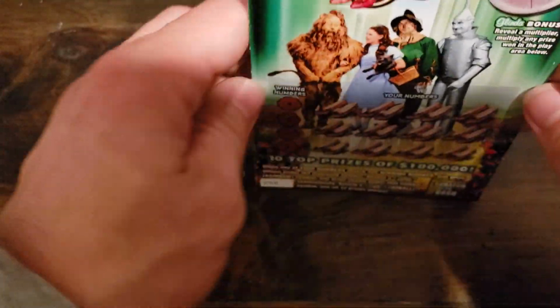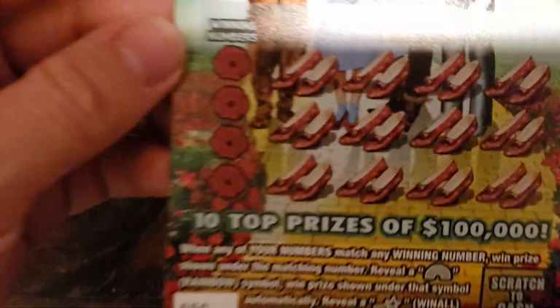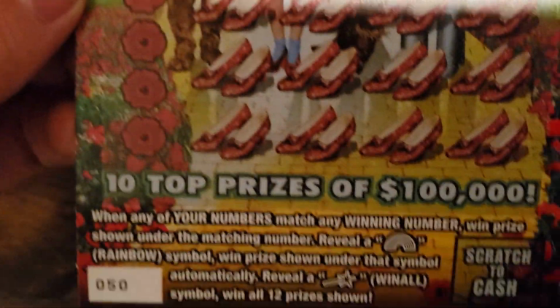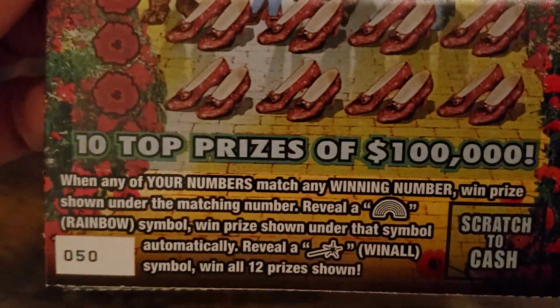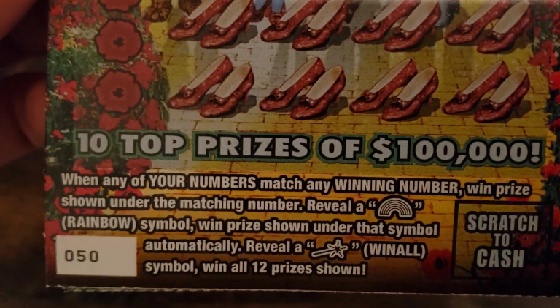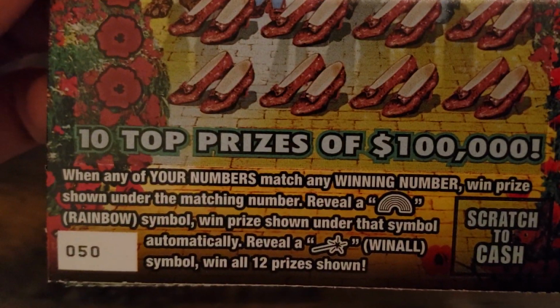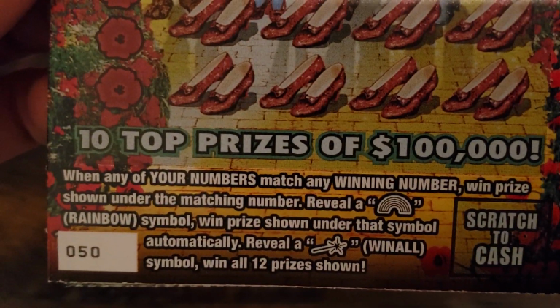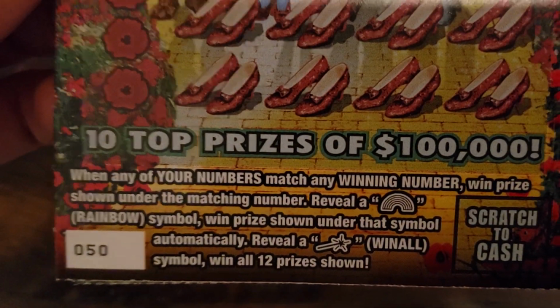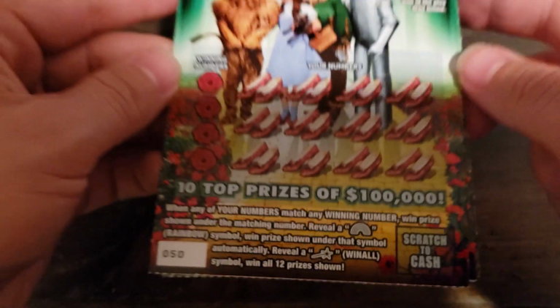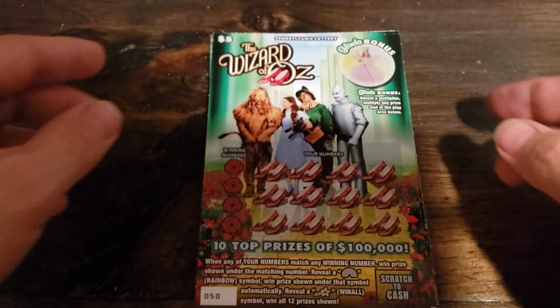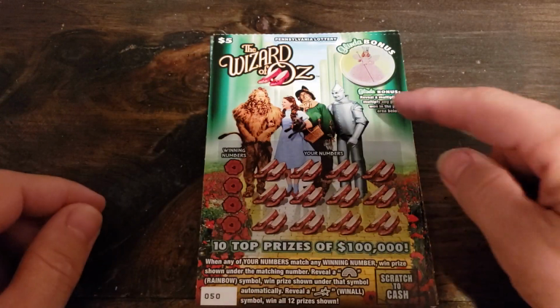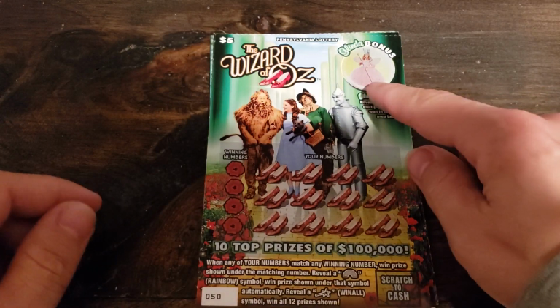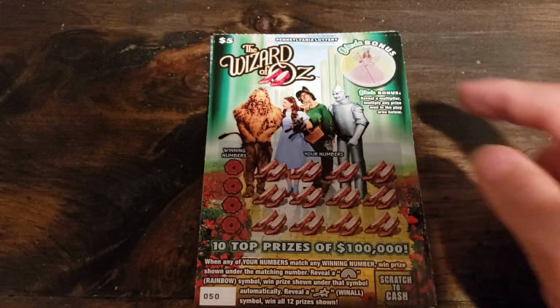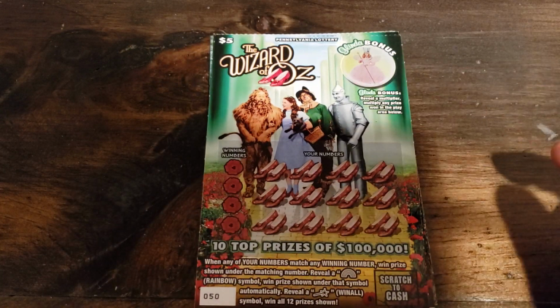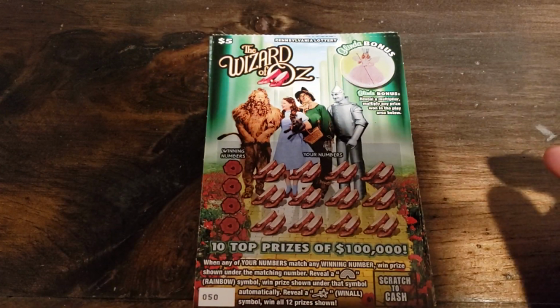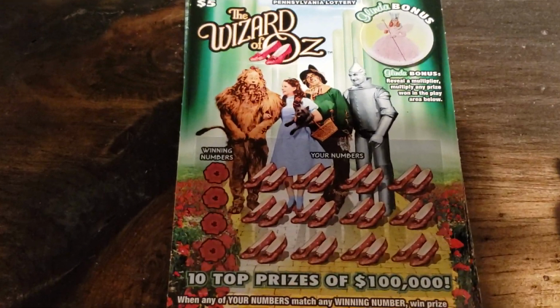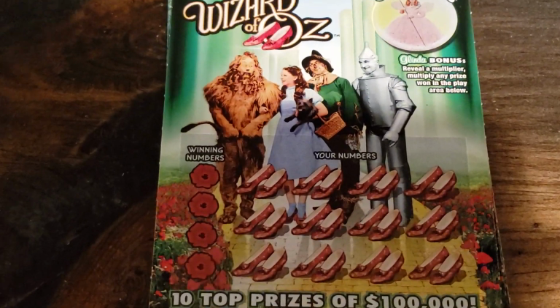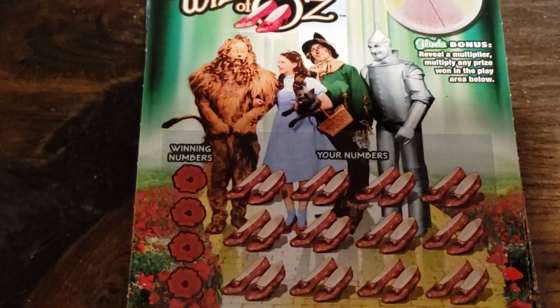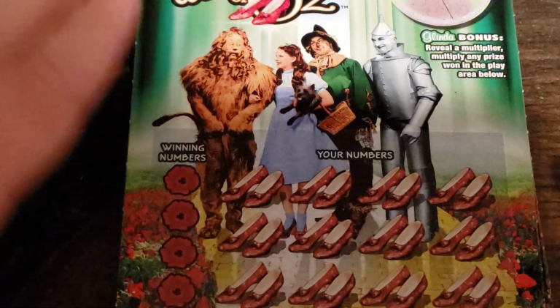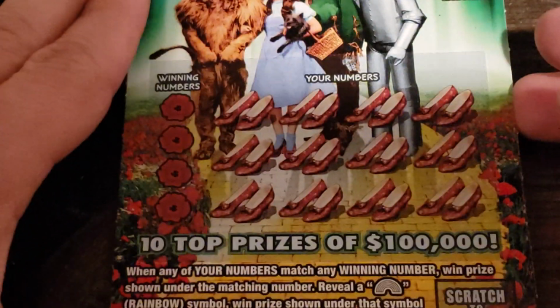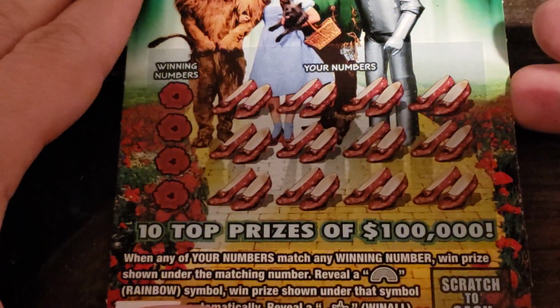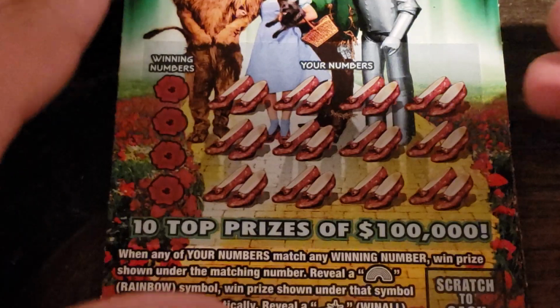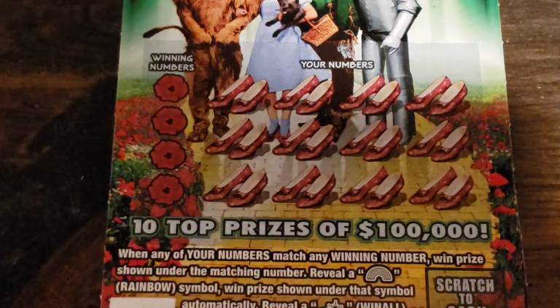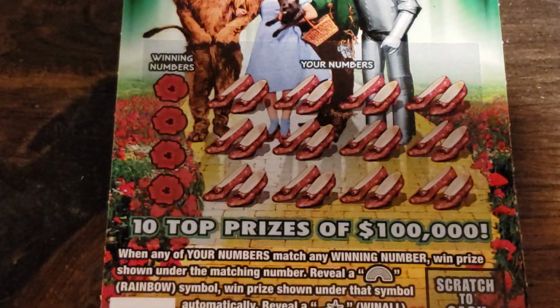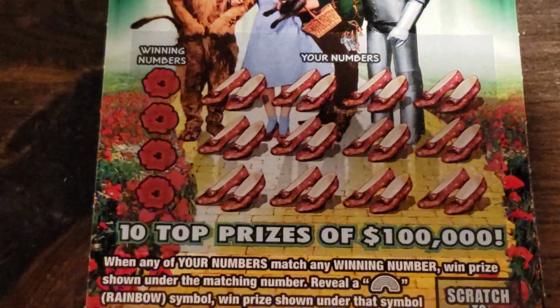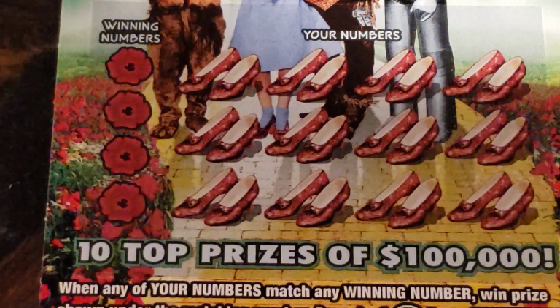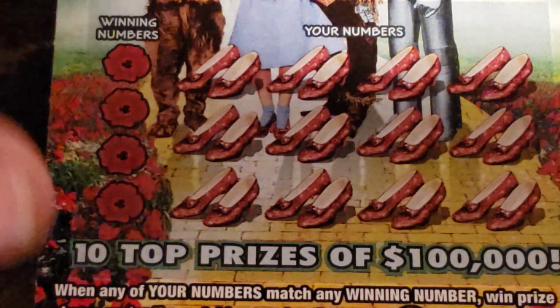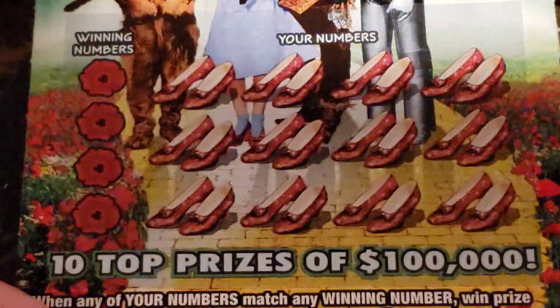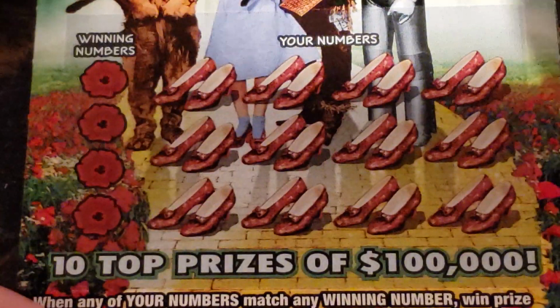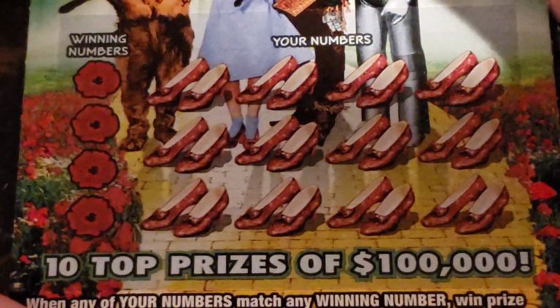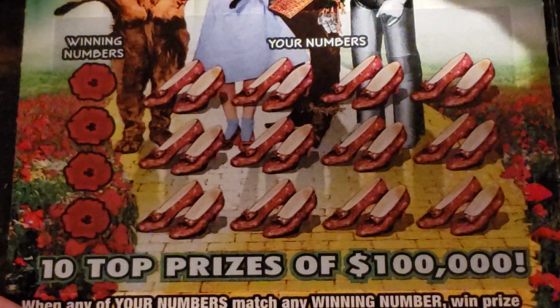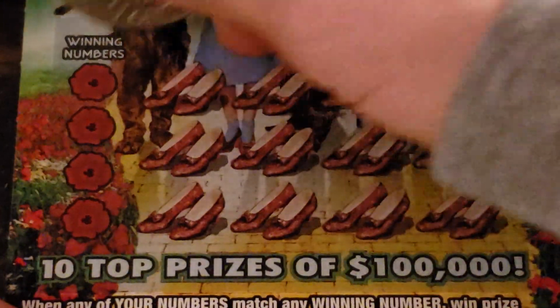We'll do the Wizard of Oz first. Matching numbers — the rainbow is the auto win, and the wand is the win-all. If you do win, there is a multiplier up there, but it could be a 1X. It doesn't always mean it's going to be multiplying anything.